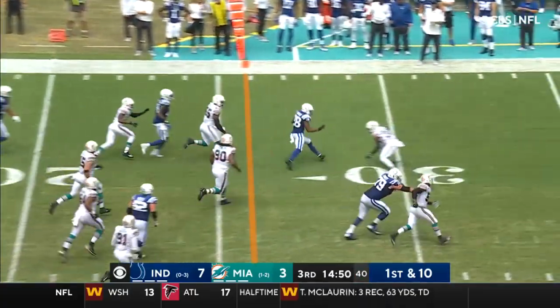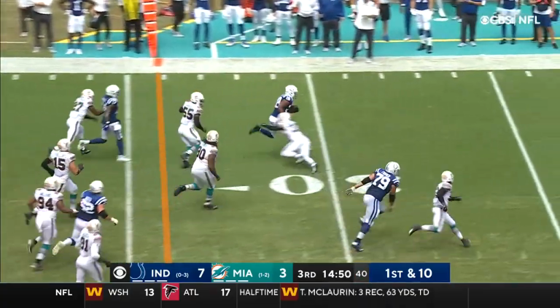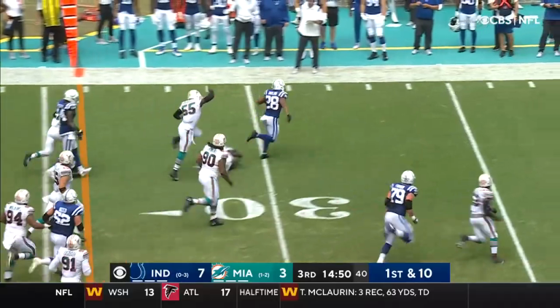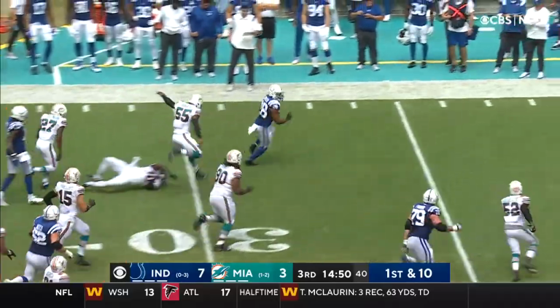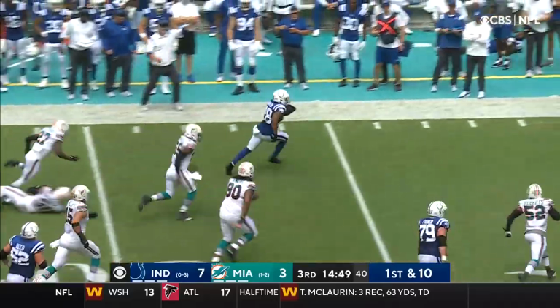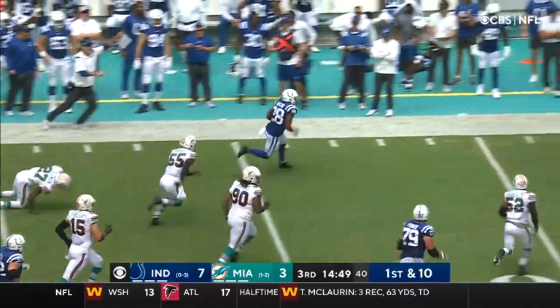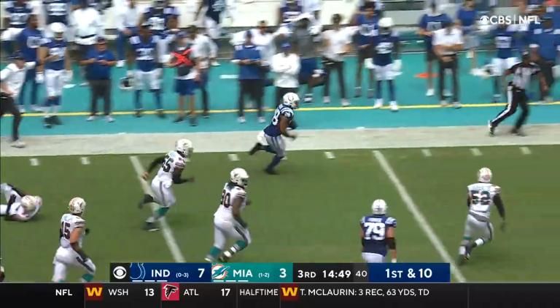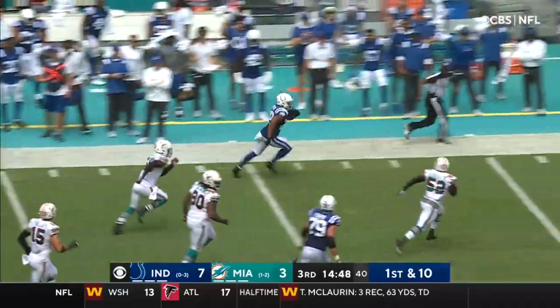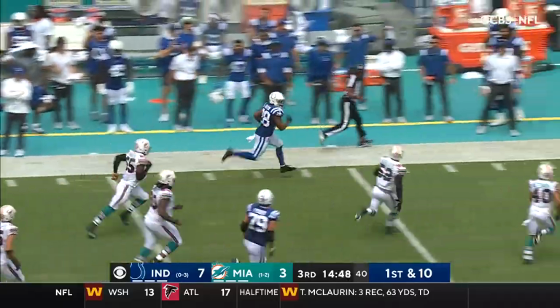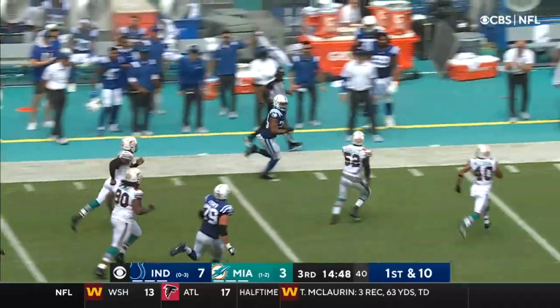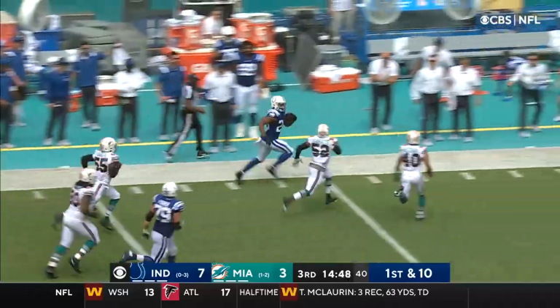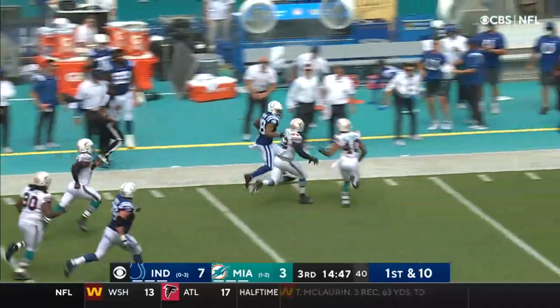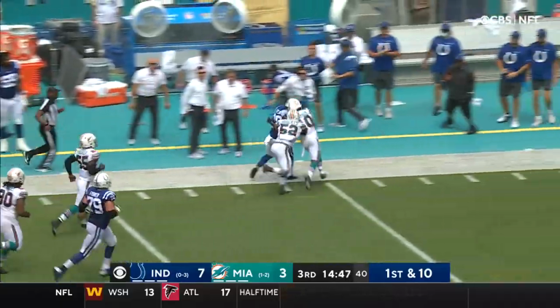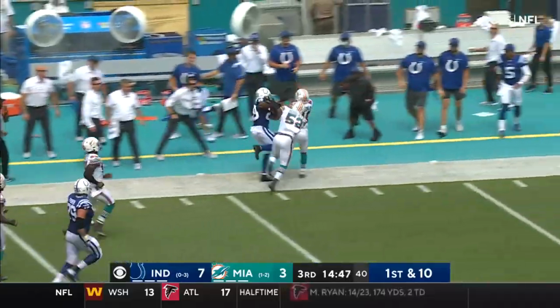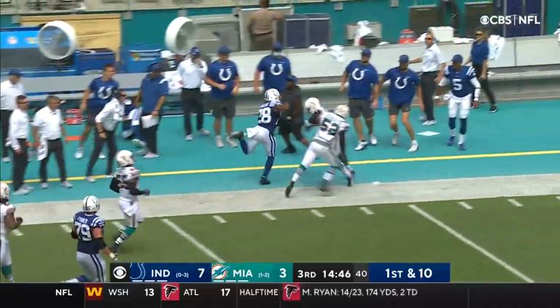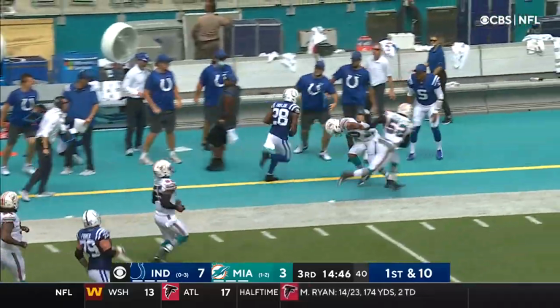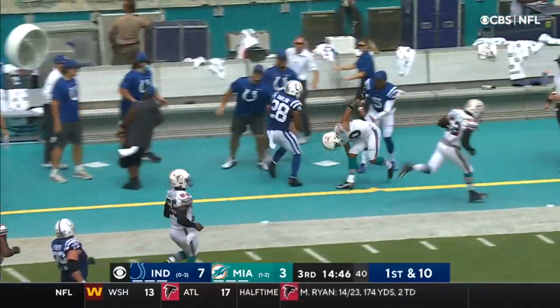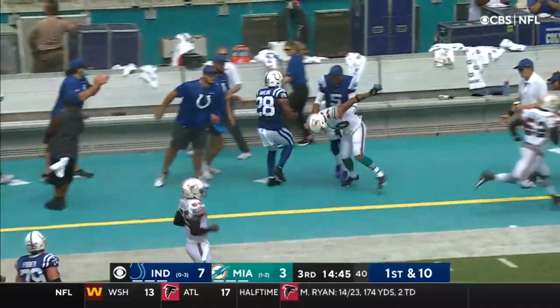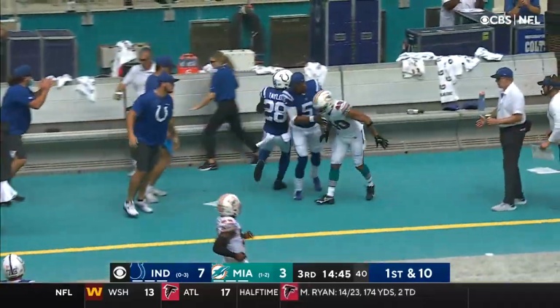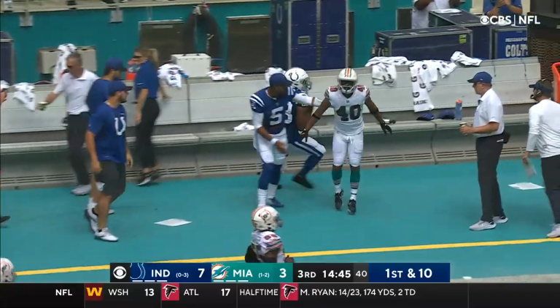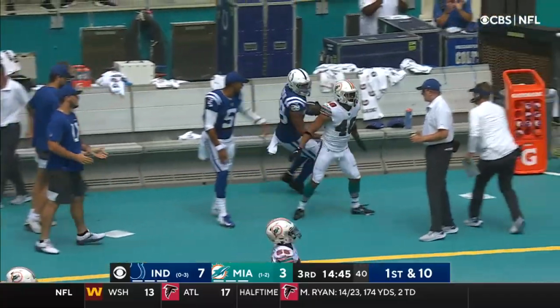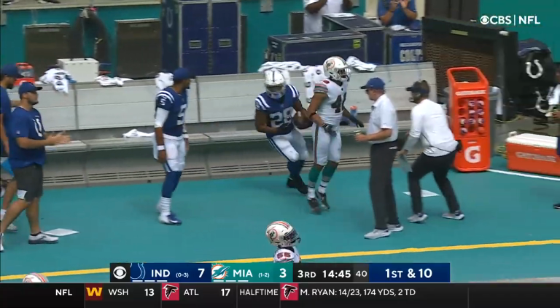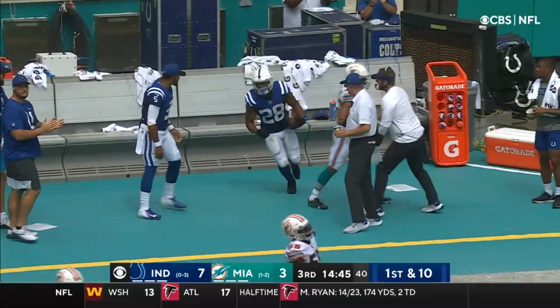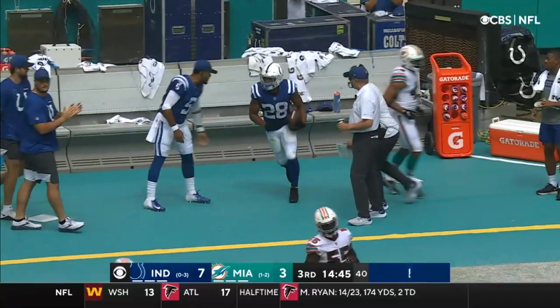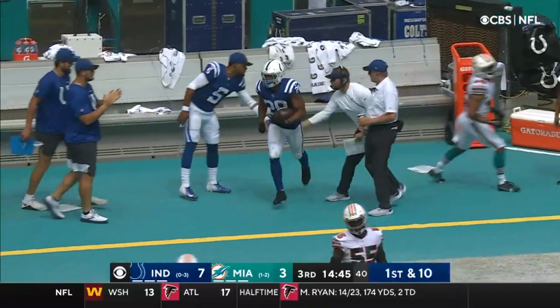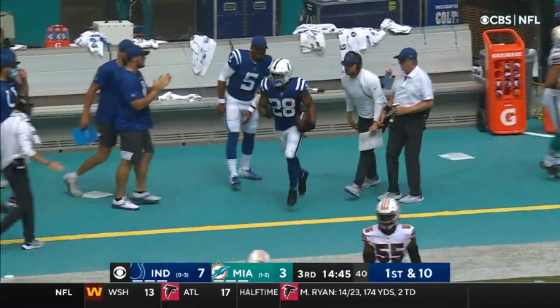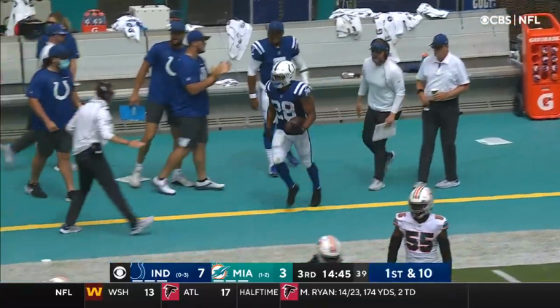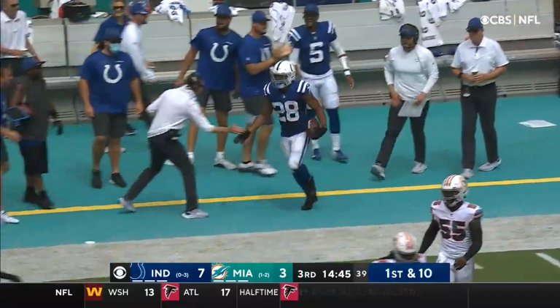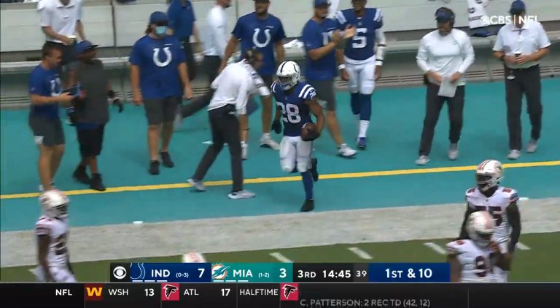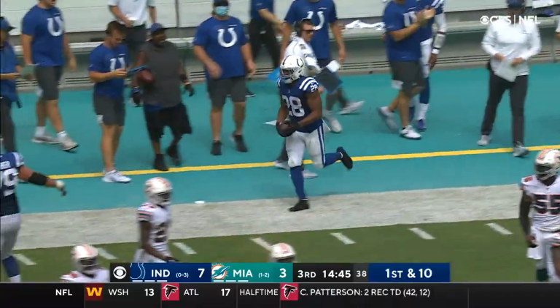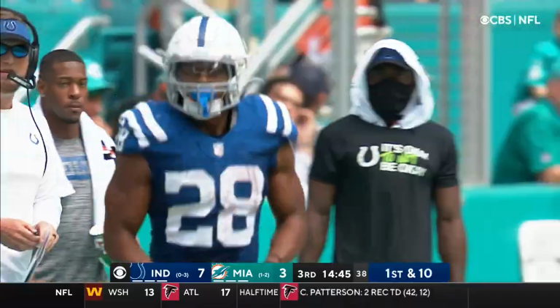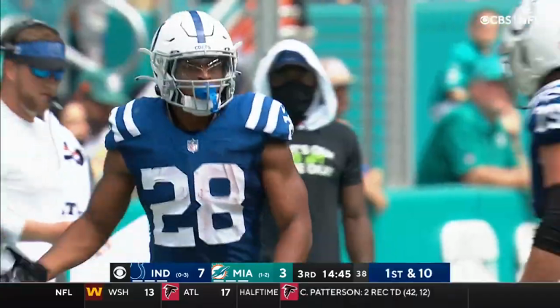Here's Jonathan Taylor breaking free again. Taylor sprinting up the sideline as the defense frantically gets to him, finally.